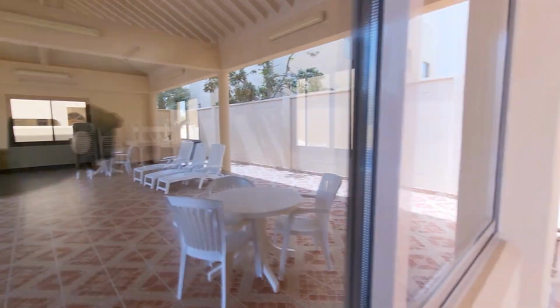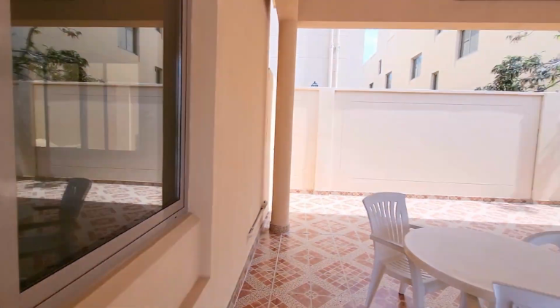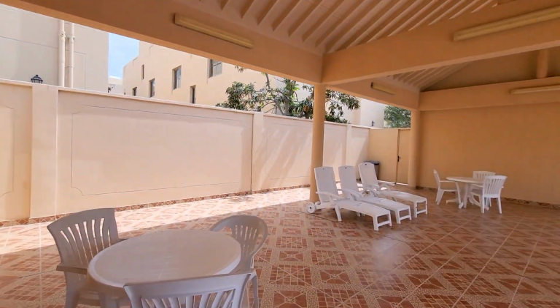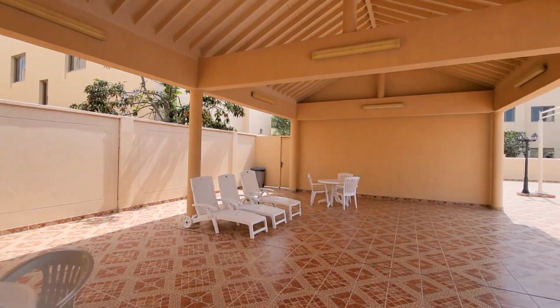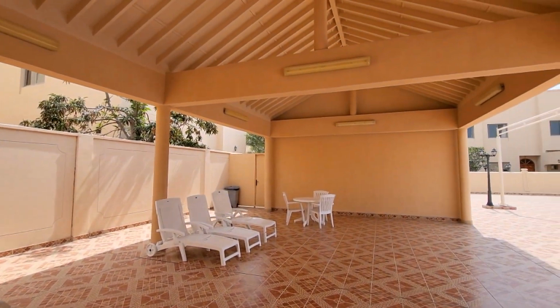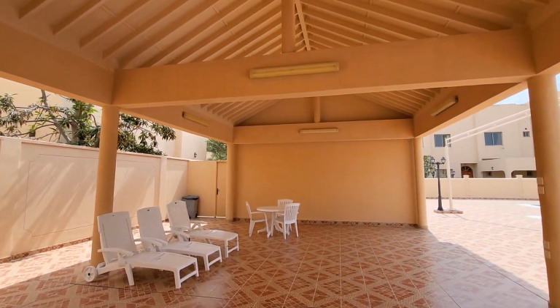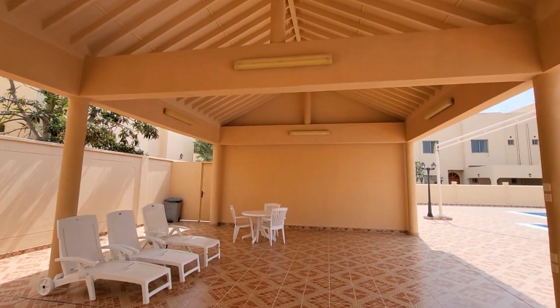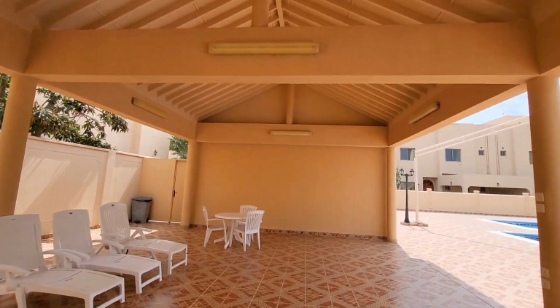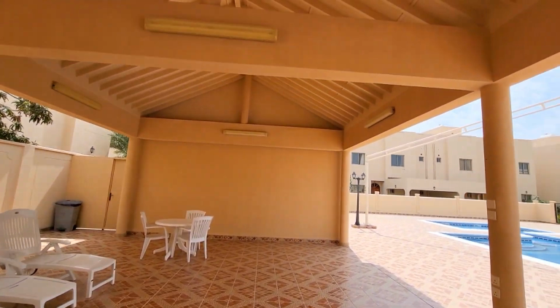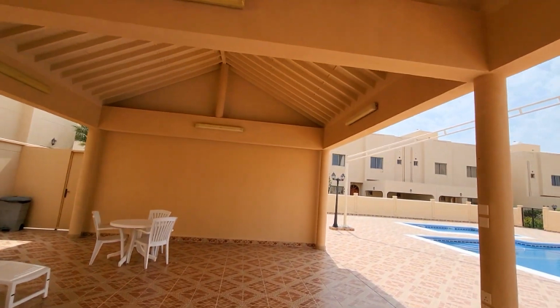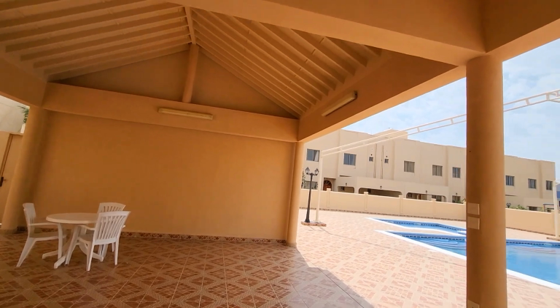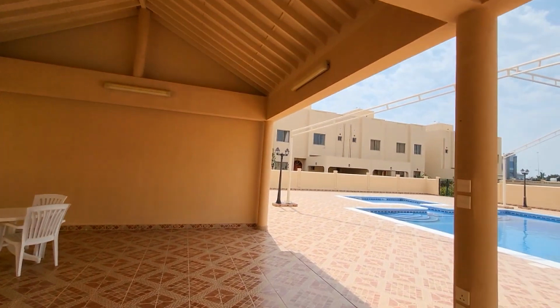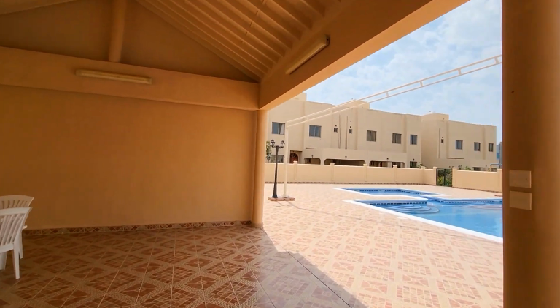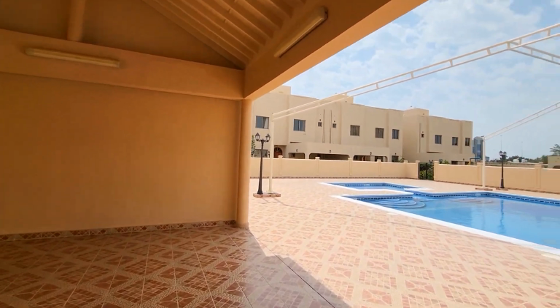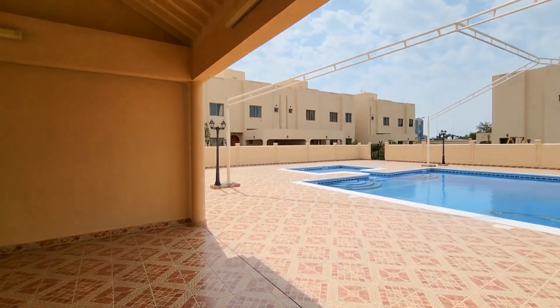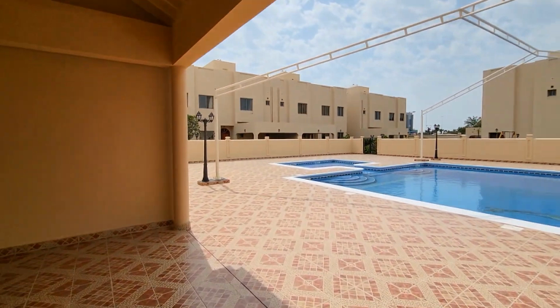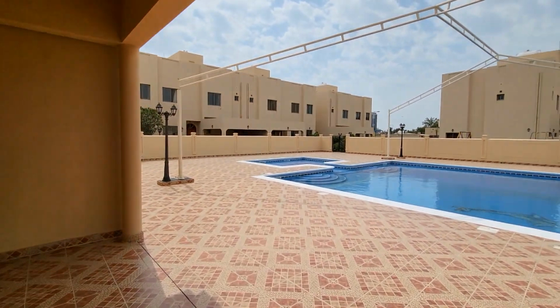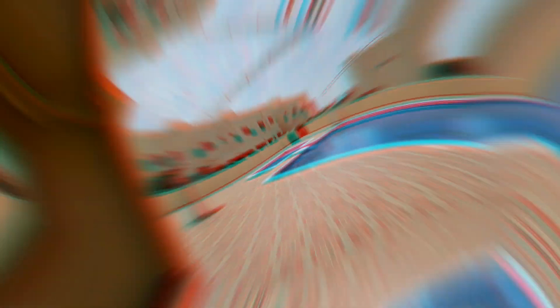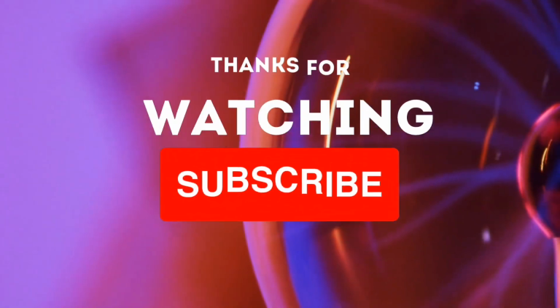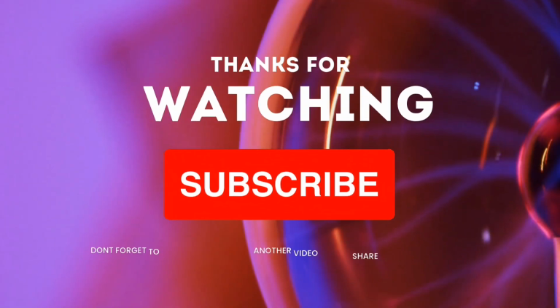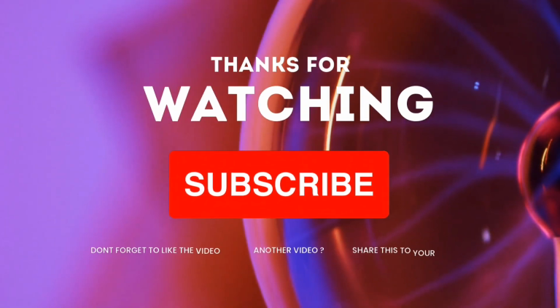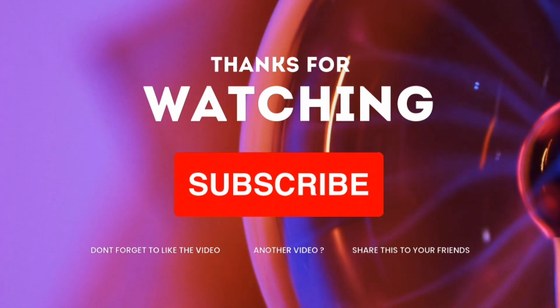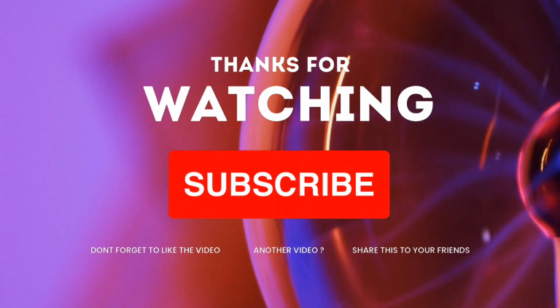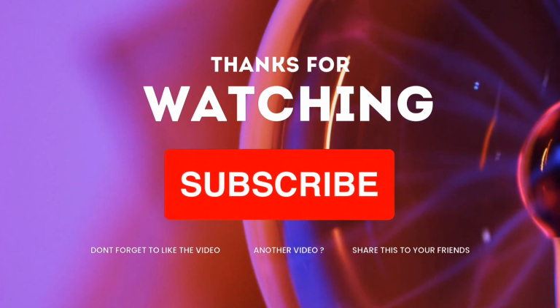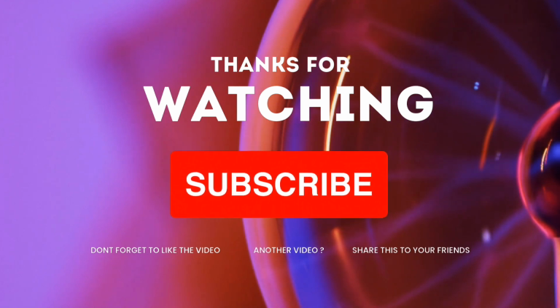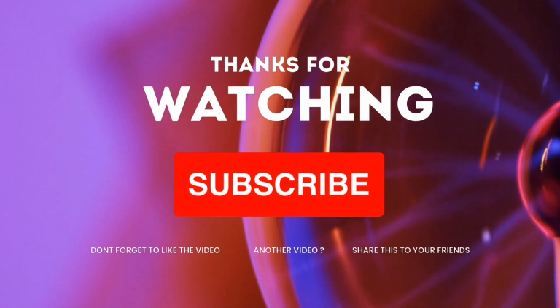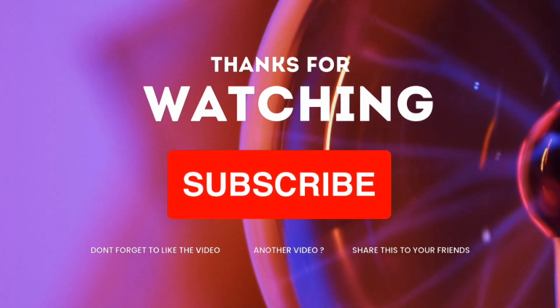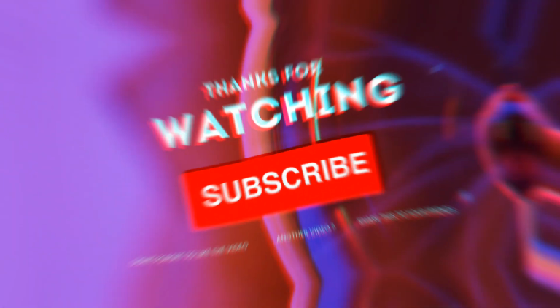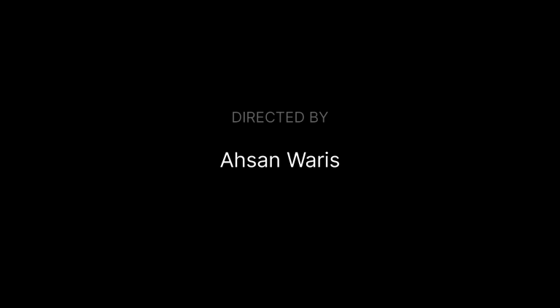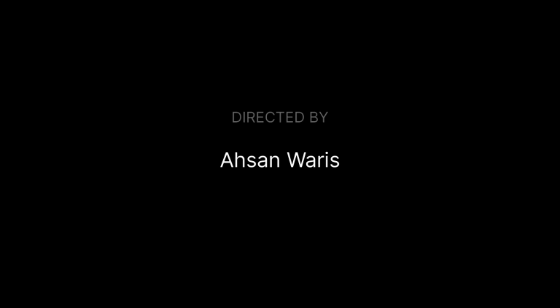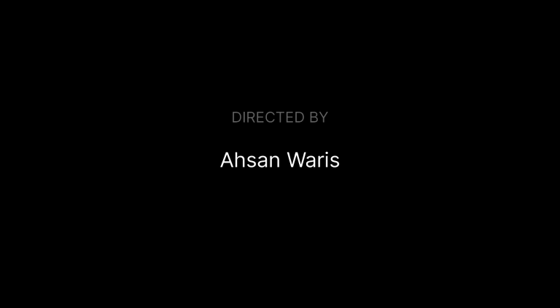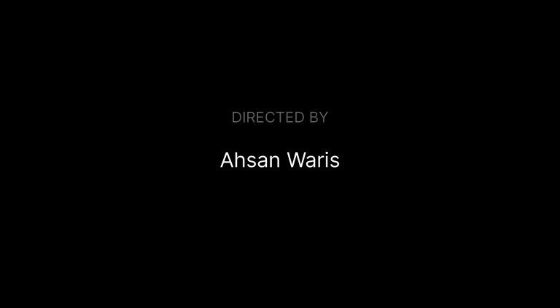Thank you so much for watching. Please like, share, and subscribe to my YouTube channel, and click the bell icon button. Thank you, we'll see you next time.